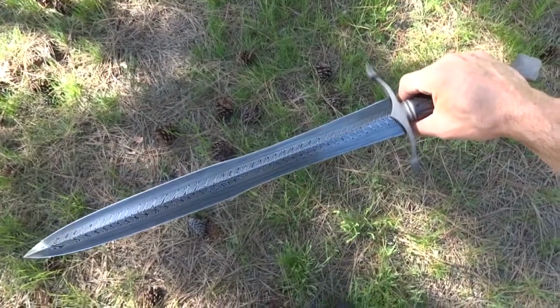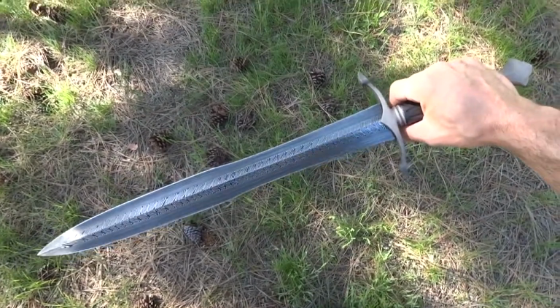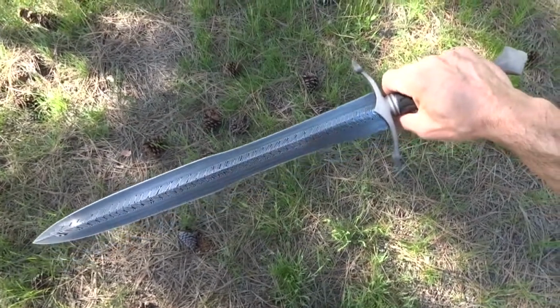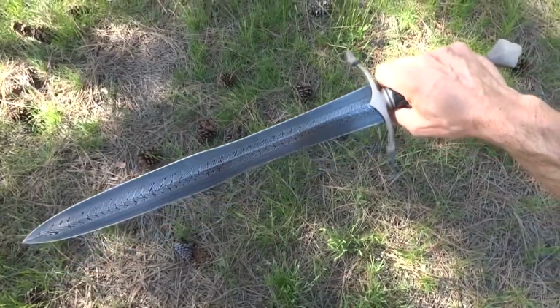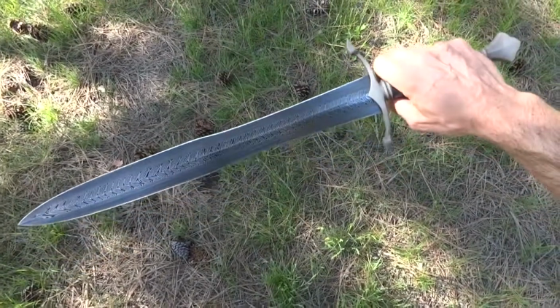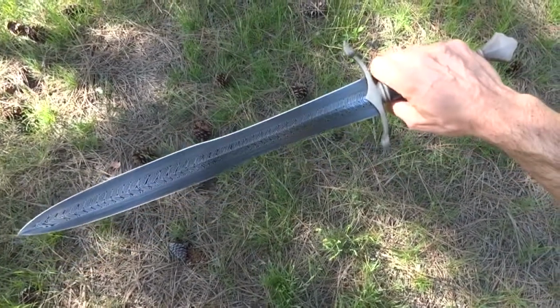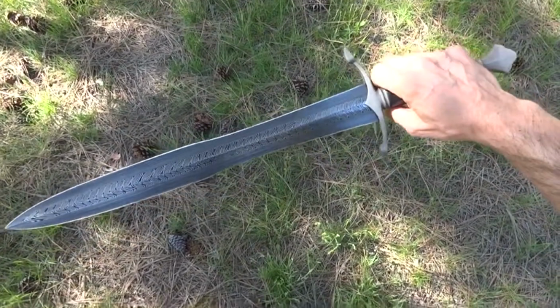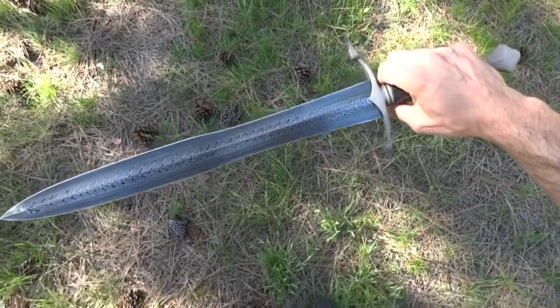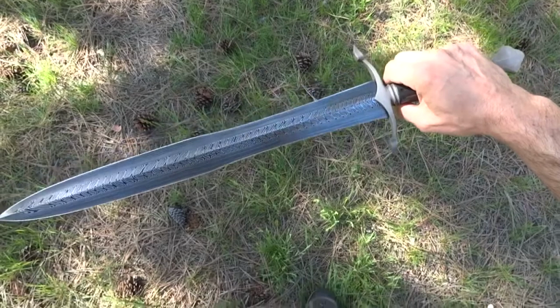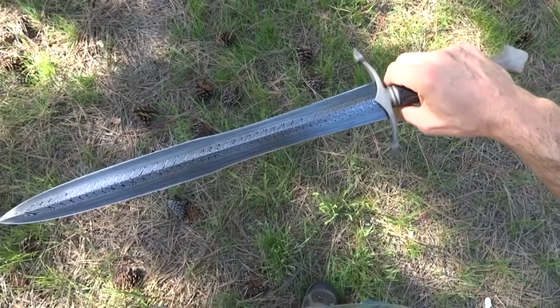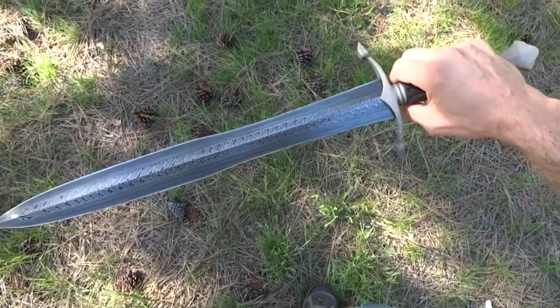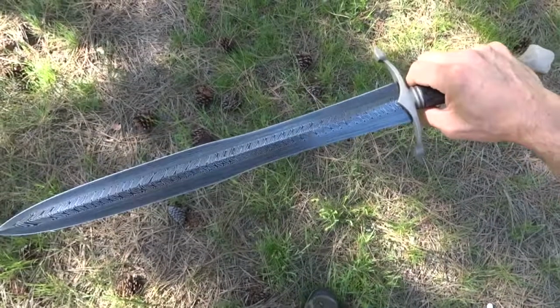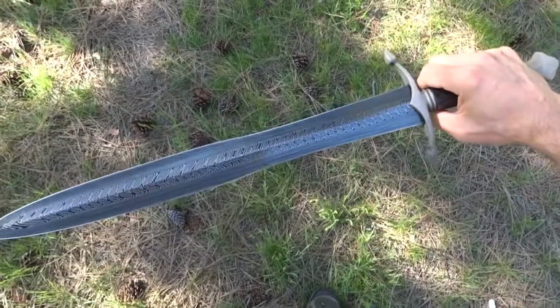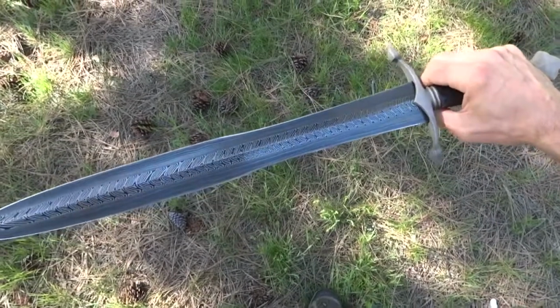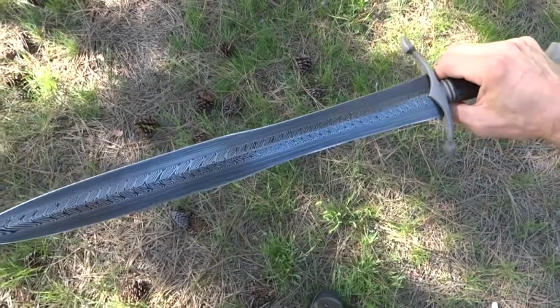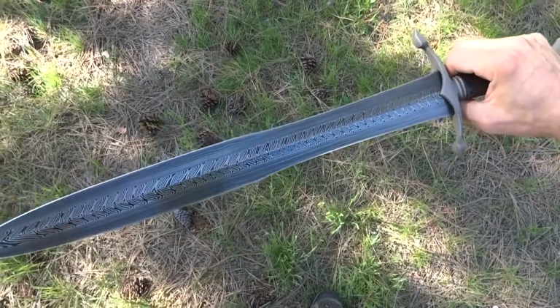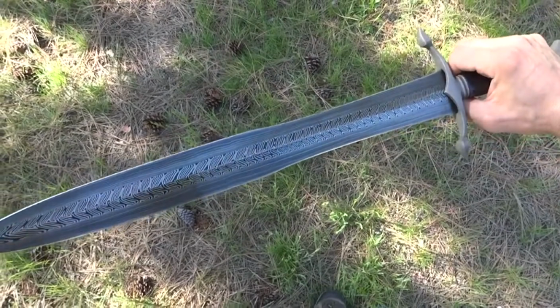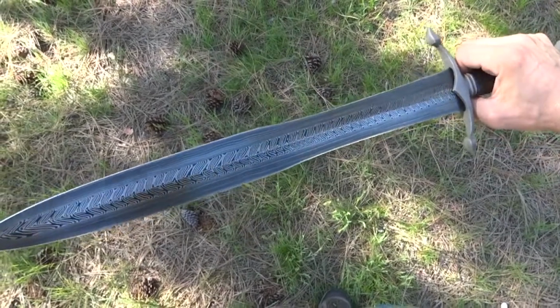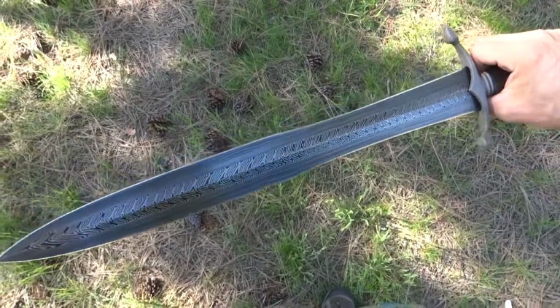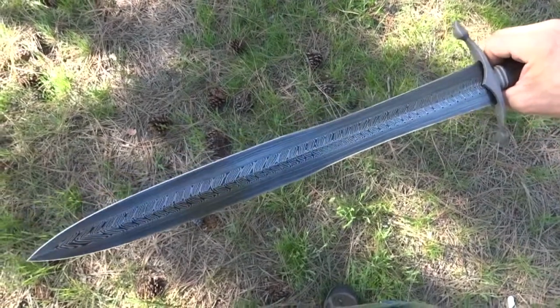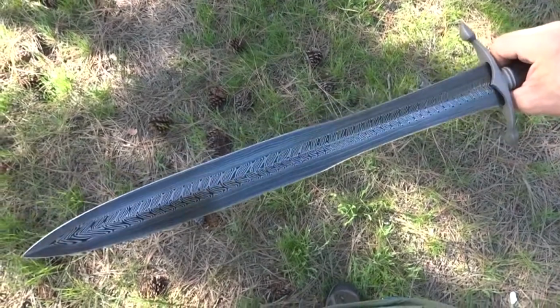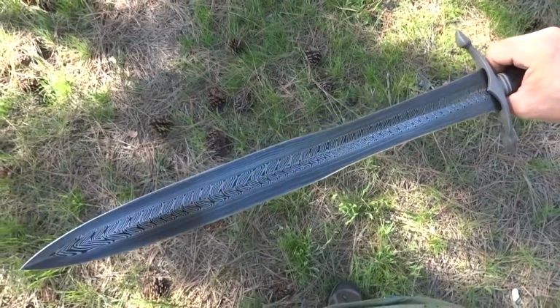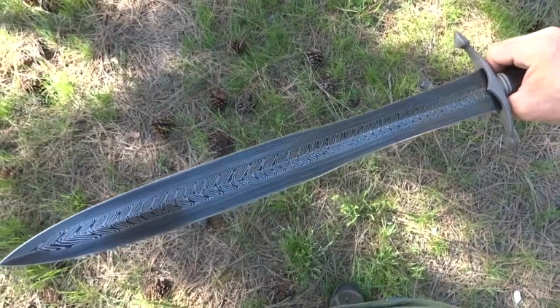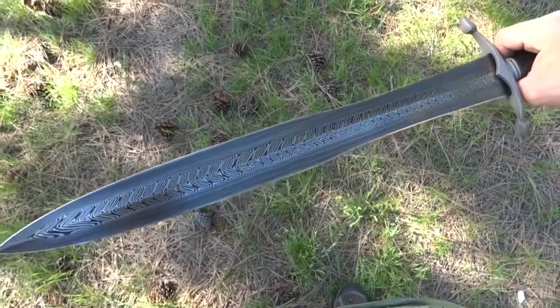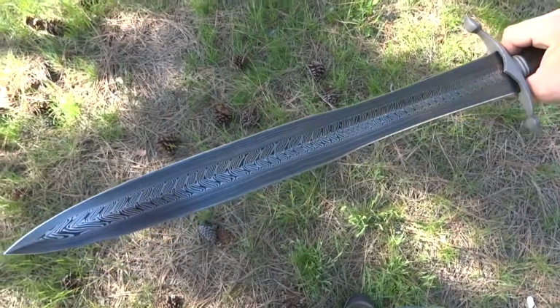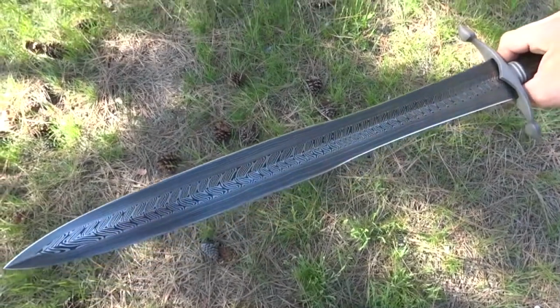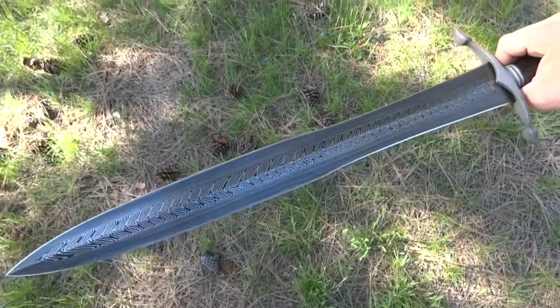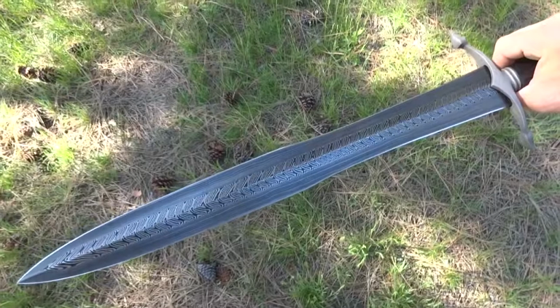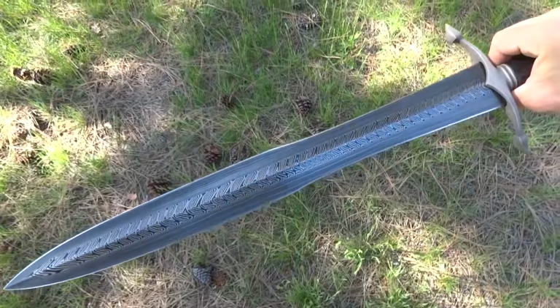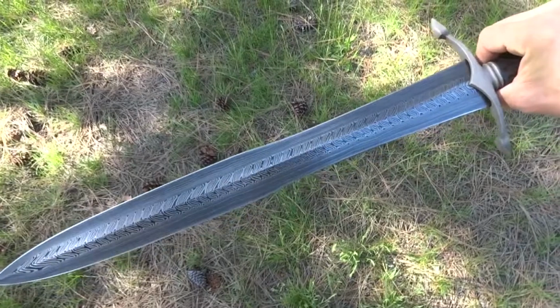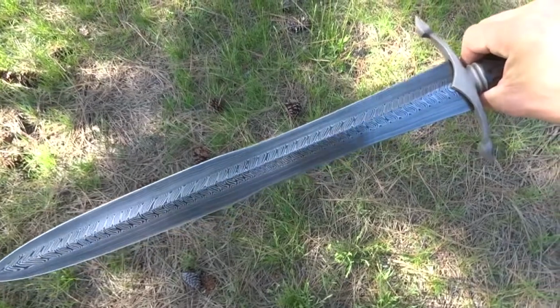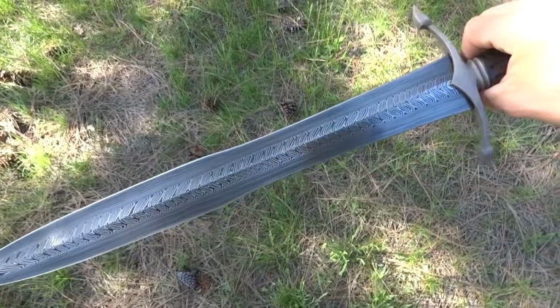Here's my new short sword that I made — a video to talk about it. It's a composite Damascus blade, four bars.